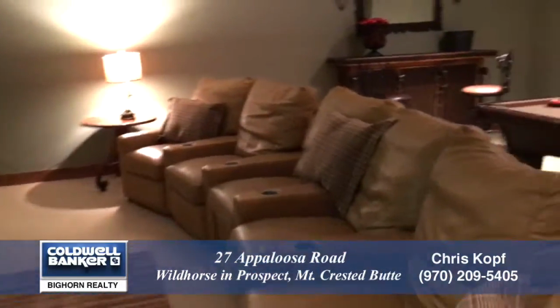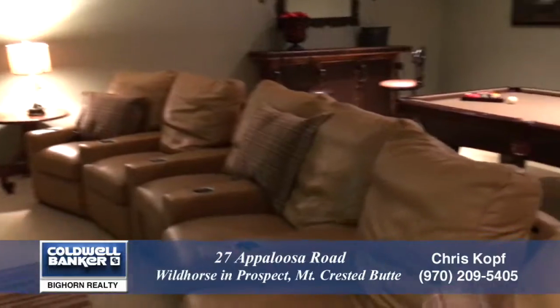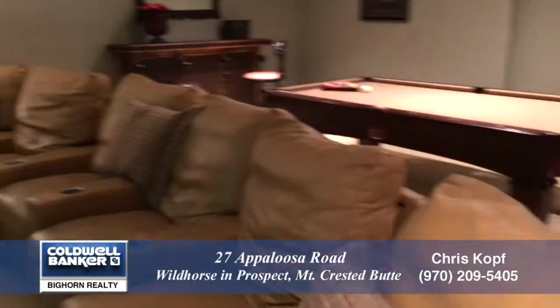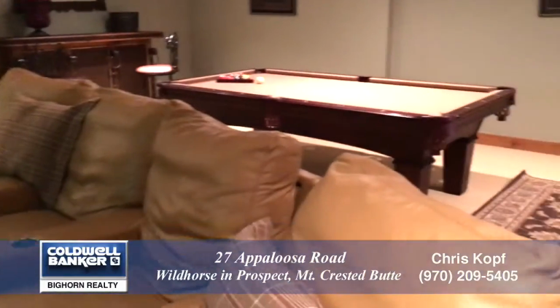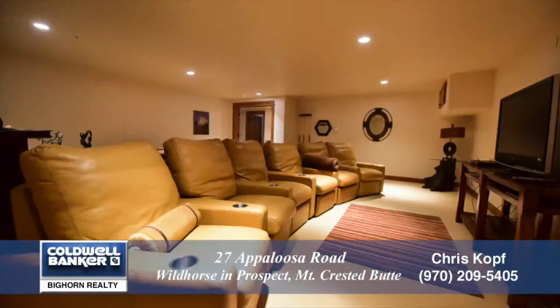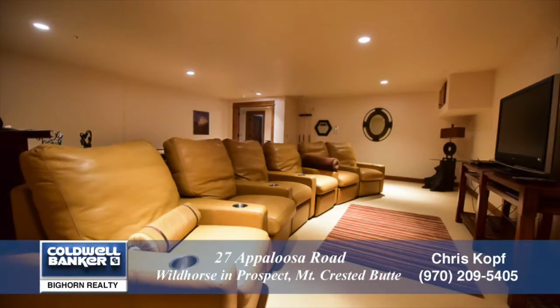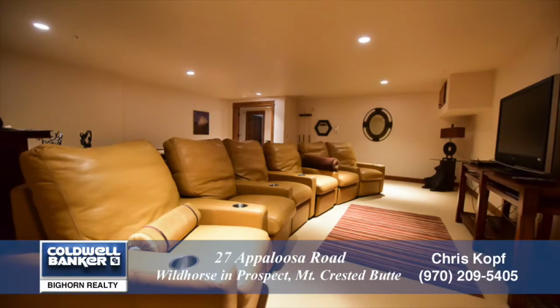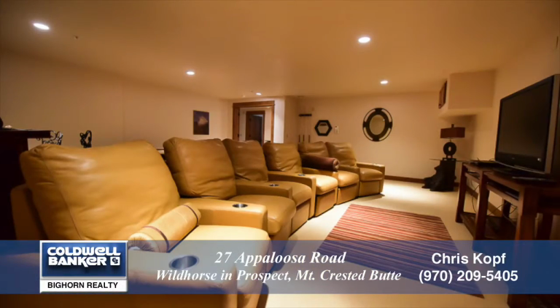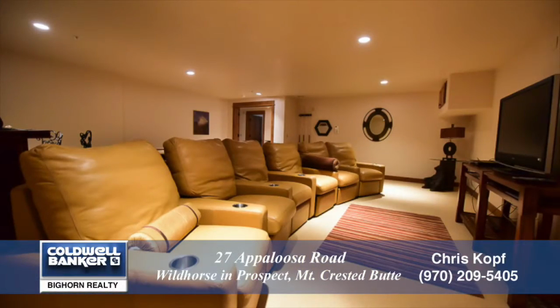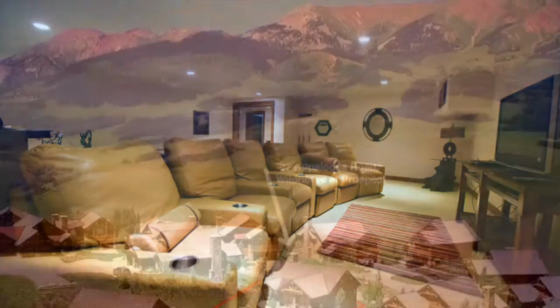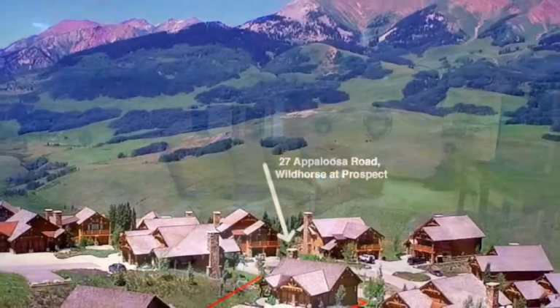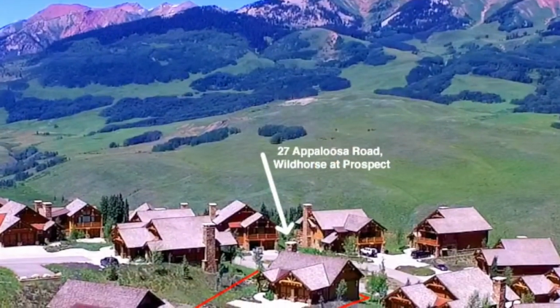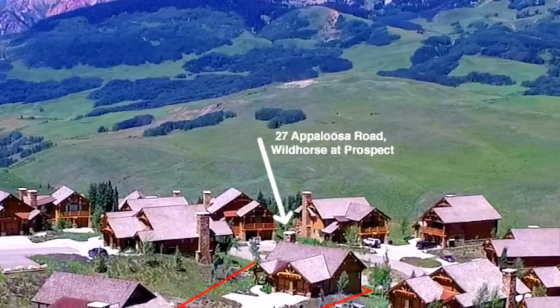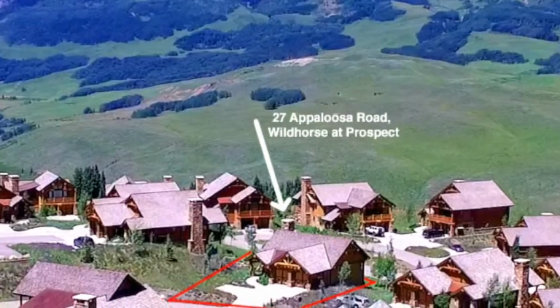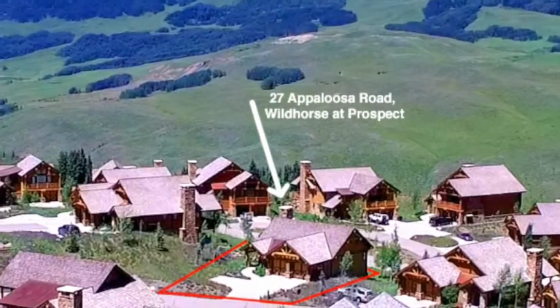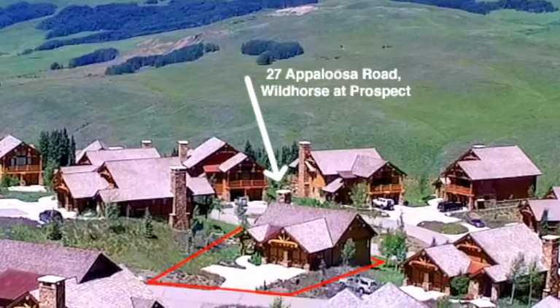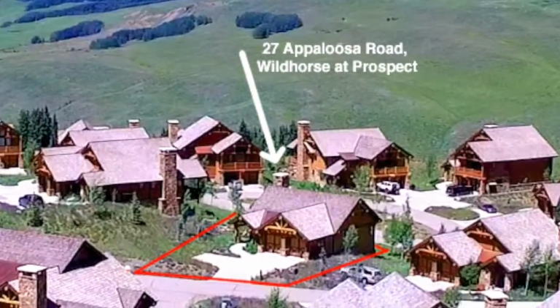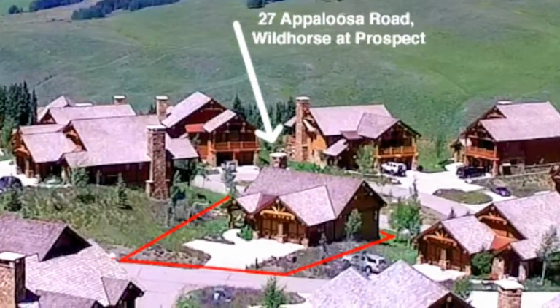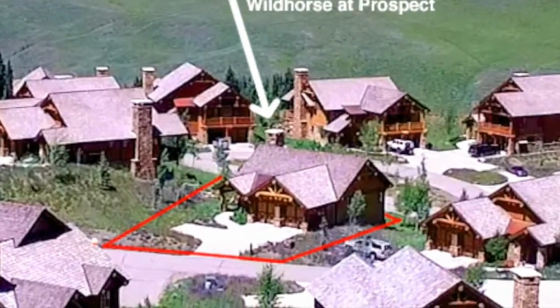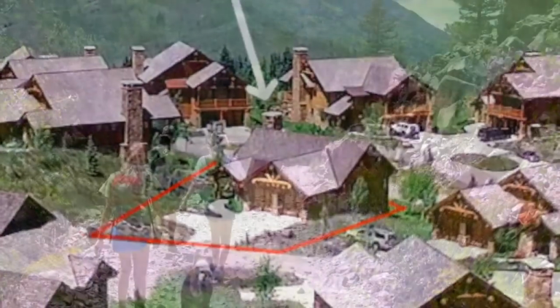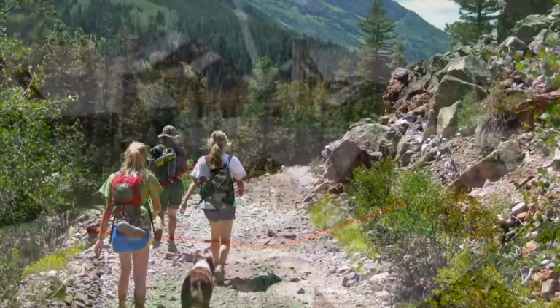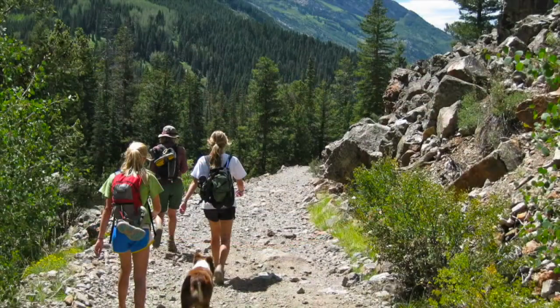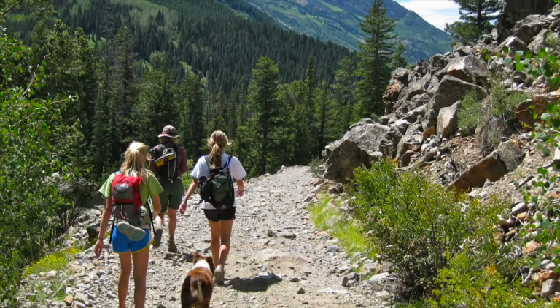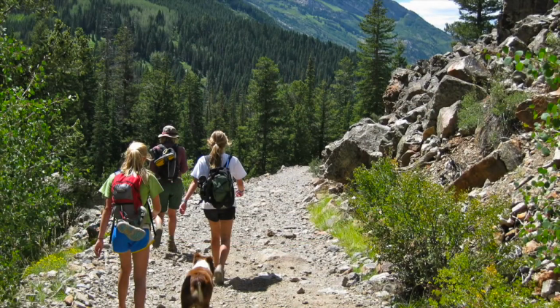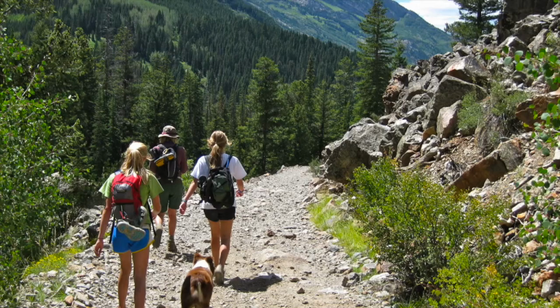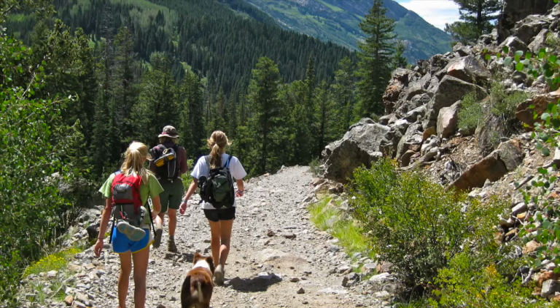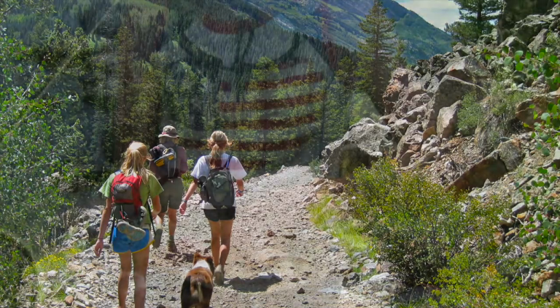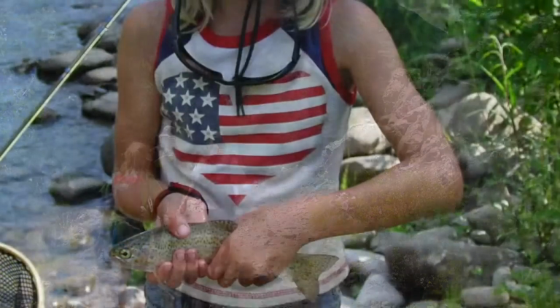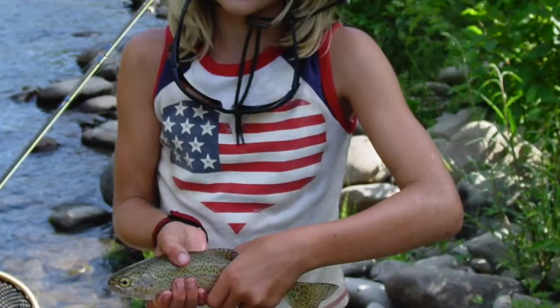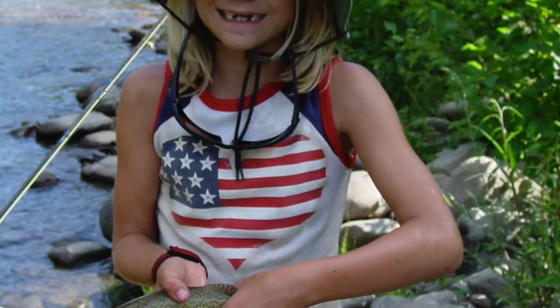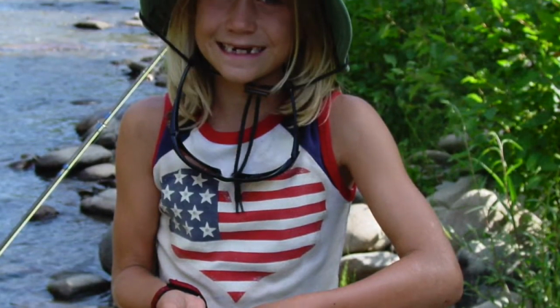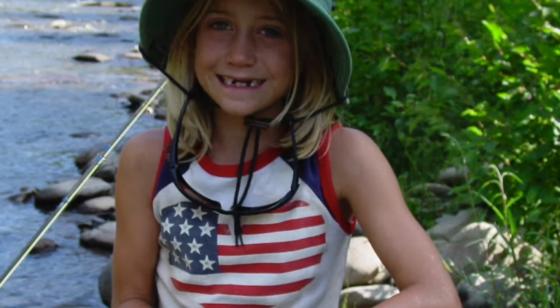There's so much more to see in this fully furnished mountain home in Wild Horse of Prospect in Mount Crested Butte, Colorado. You'll want to come visit in person. Start building your lifetime of memories, and please call for a private showing. You'll be glad you did.